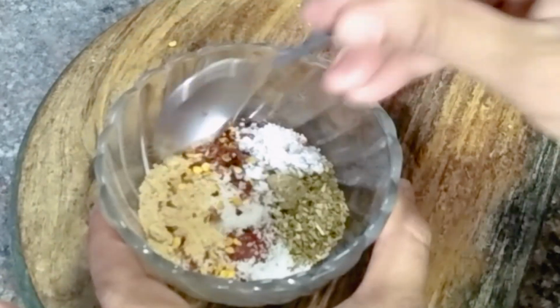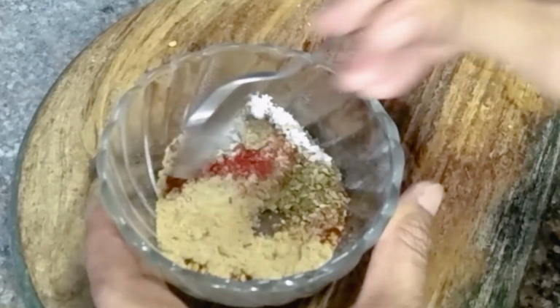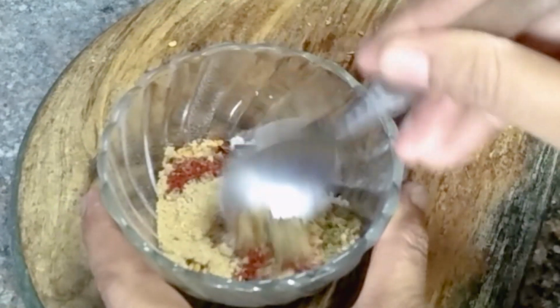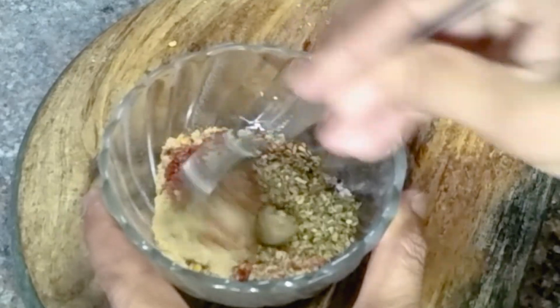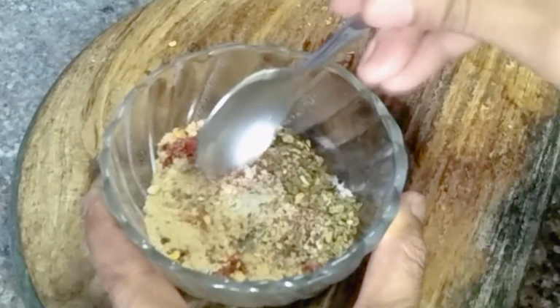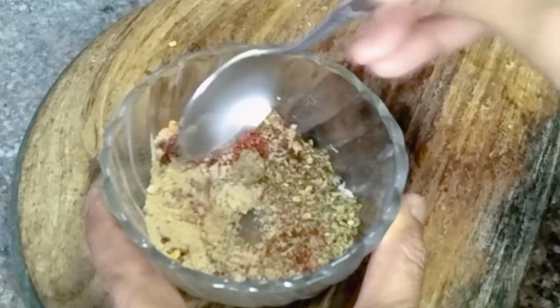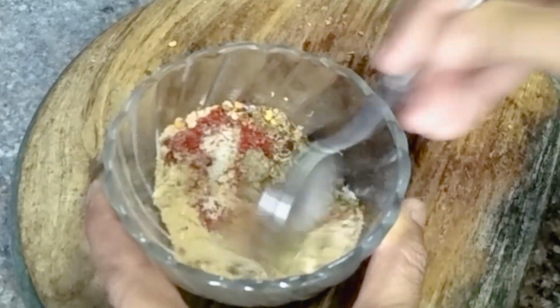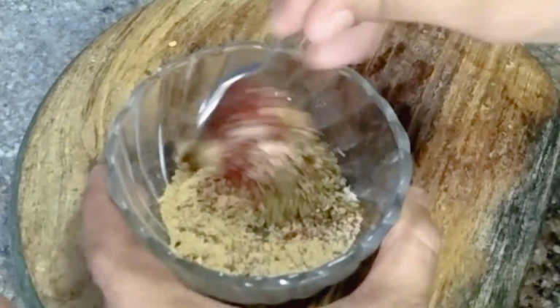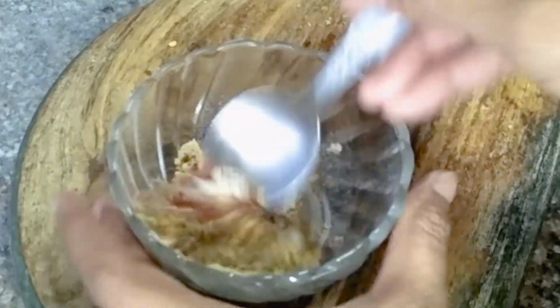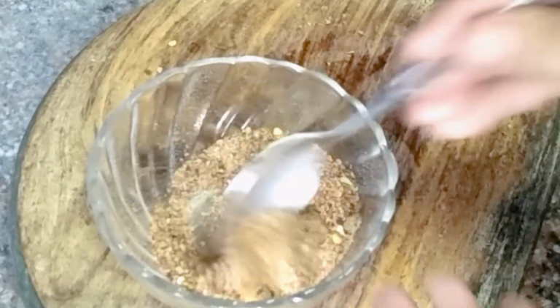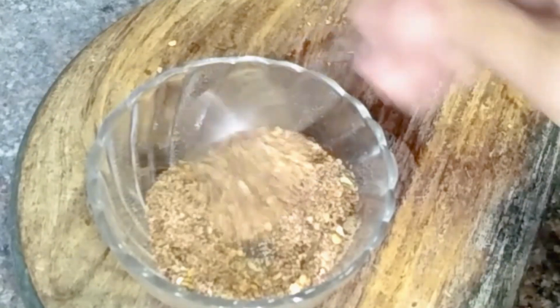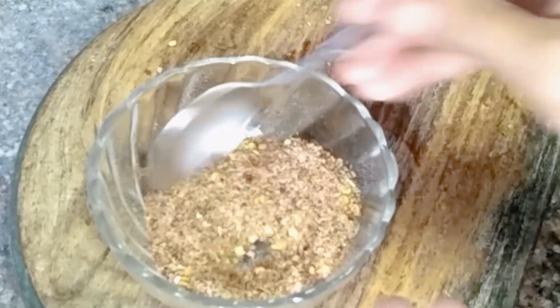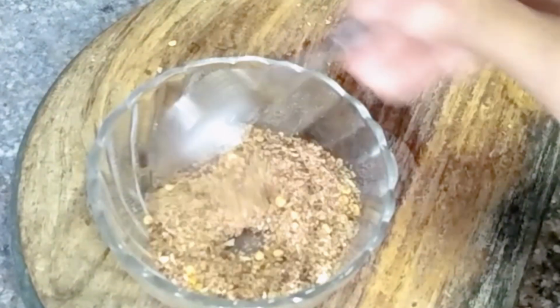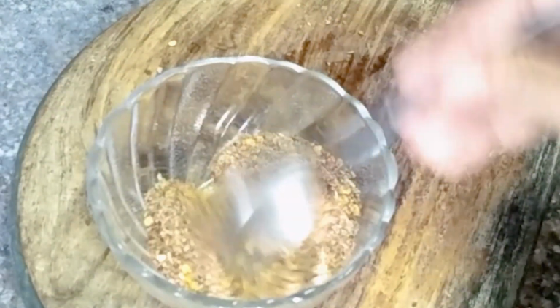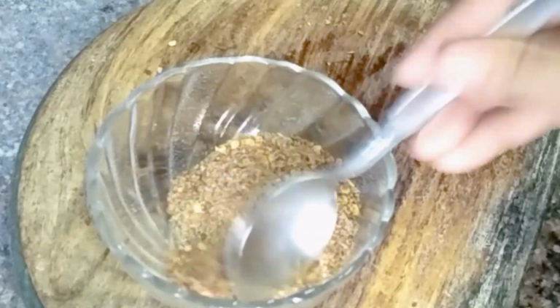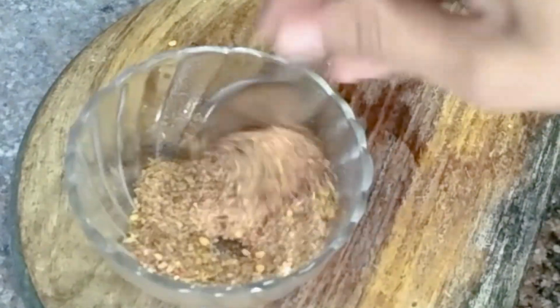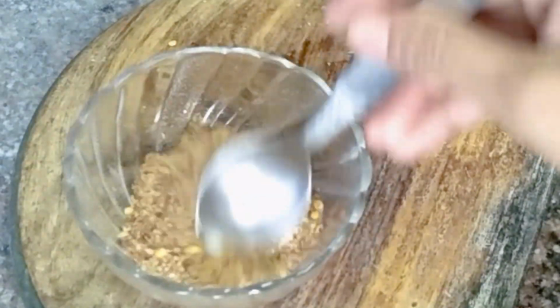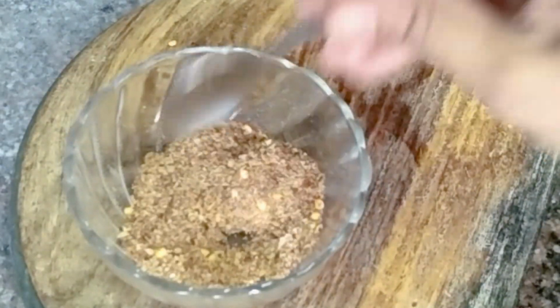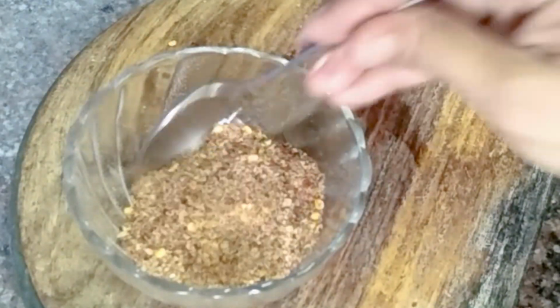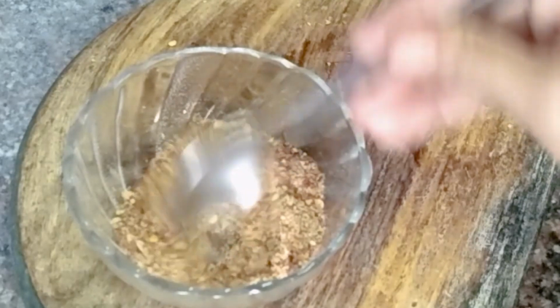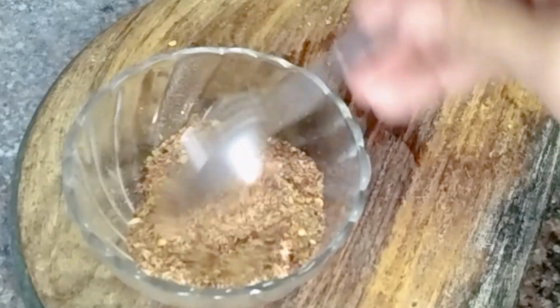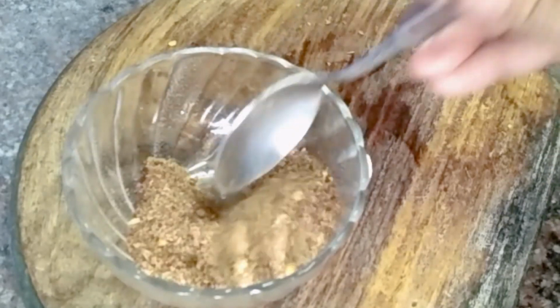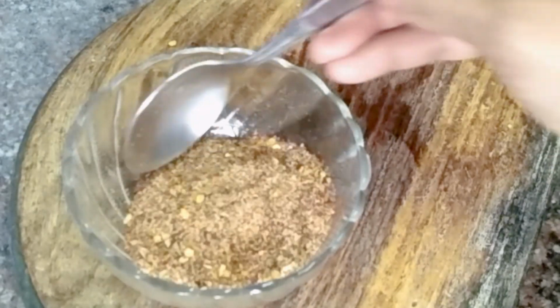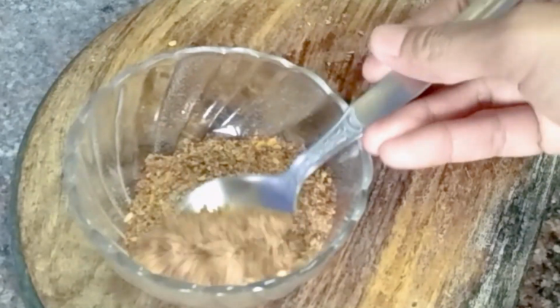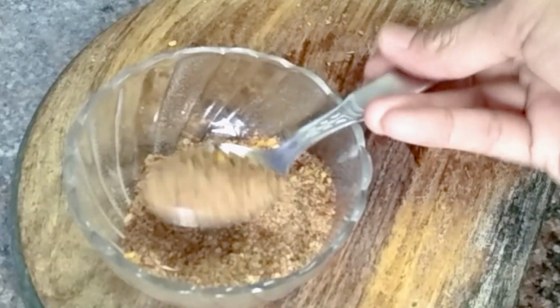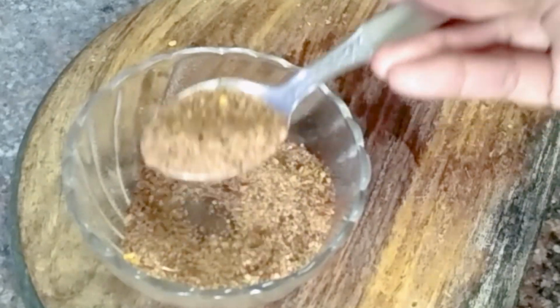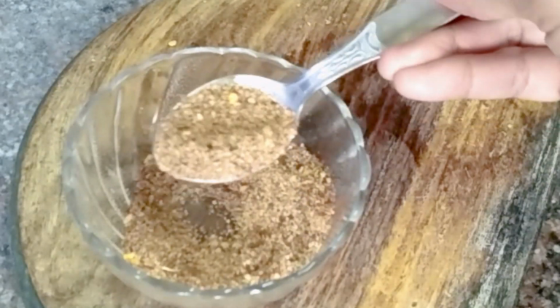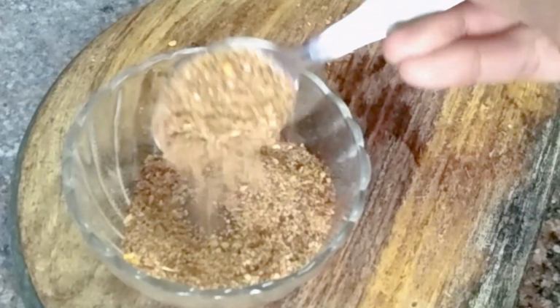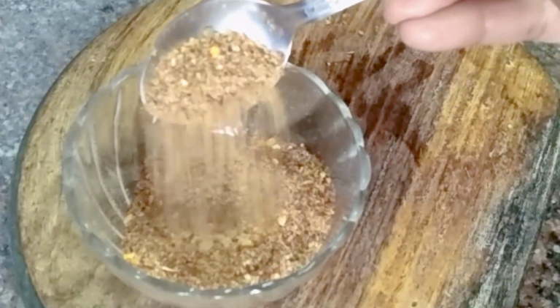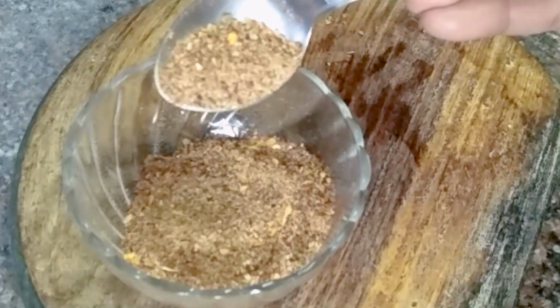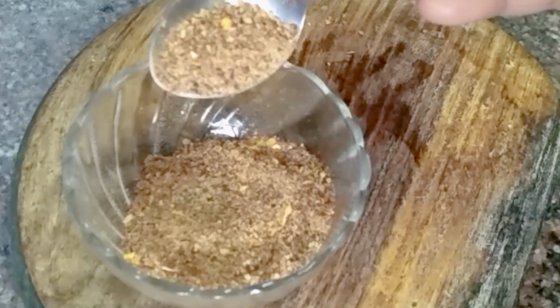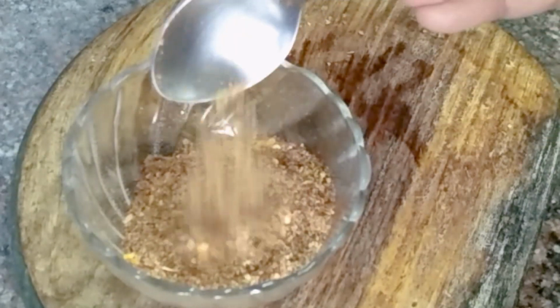Now, mix it together. This masala can be made in large quantities — if you want to dry and store it, you can make as much as possible. This peri-peri masala is ready.